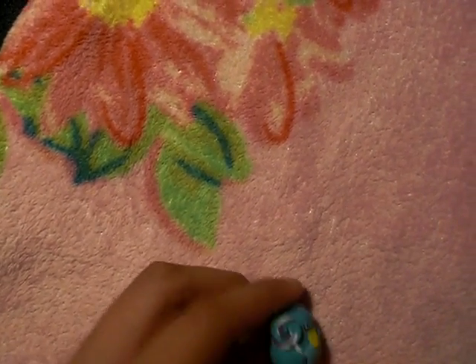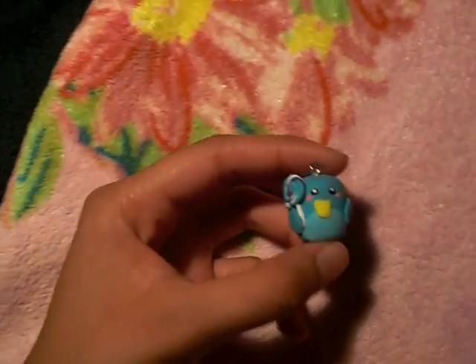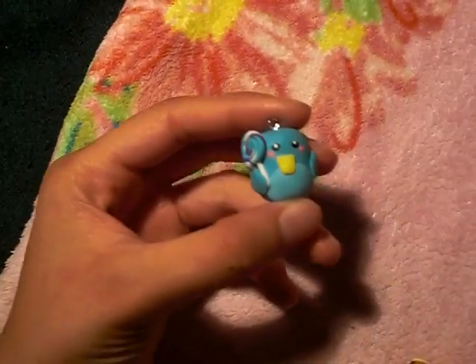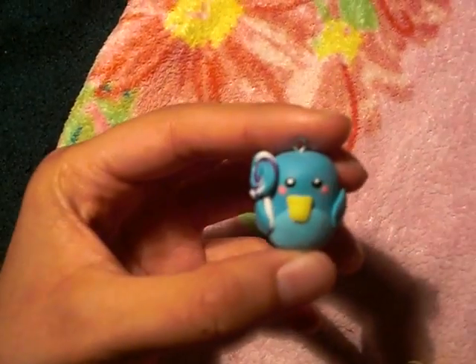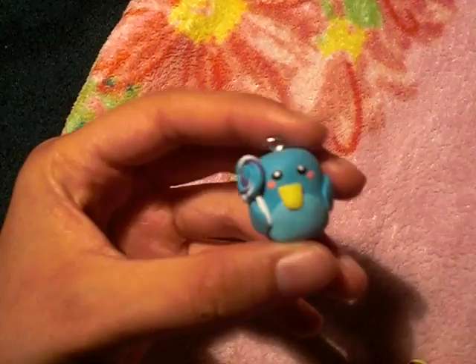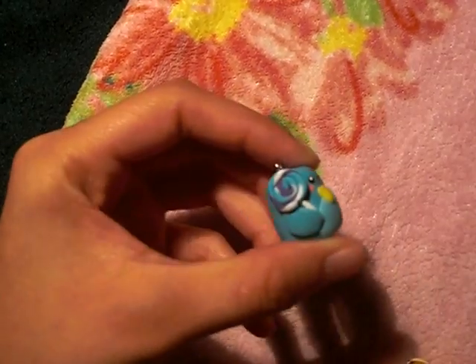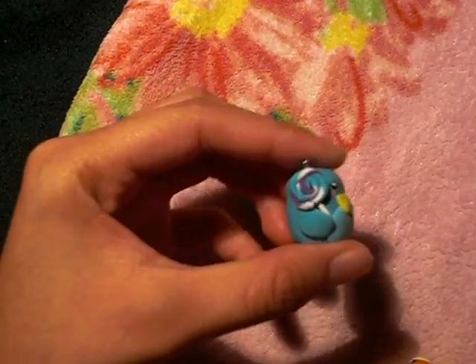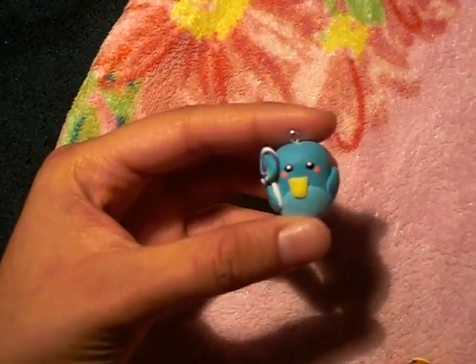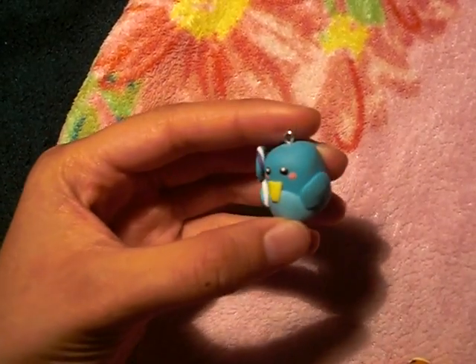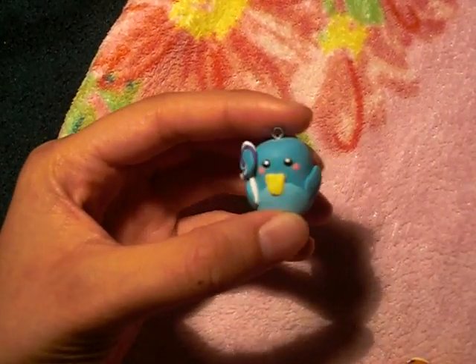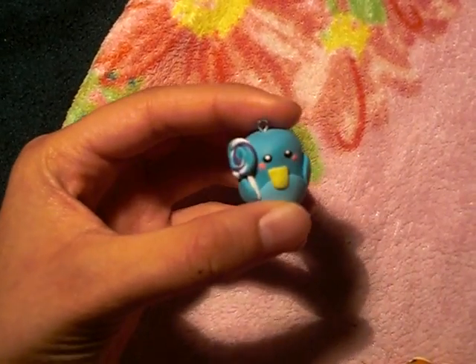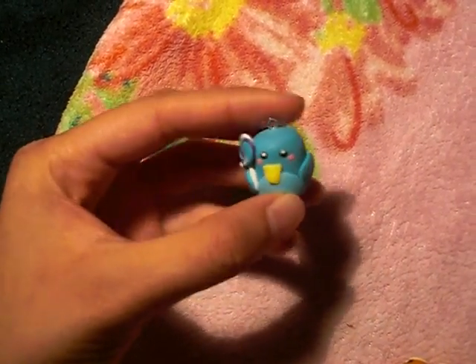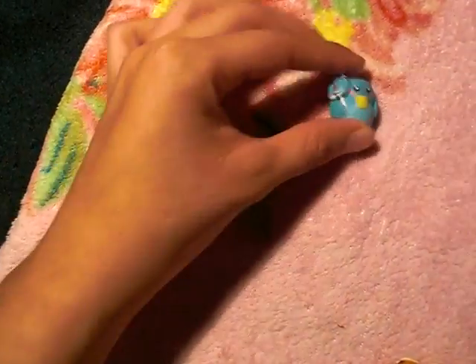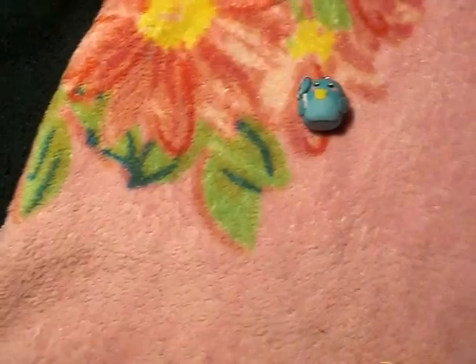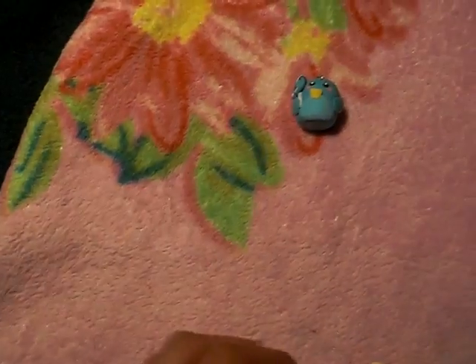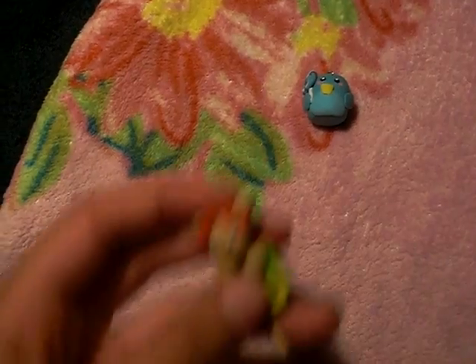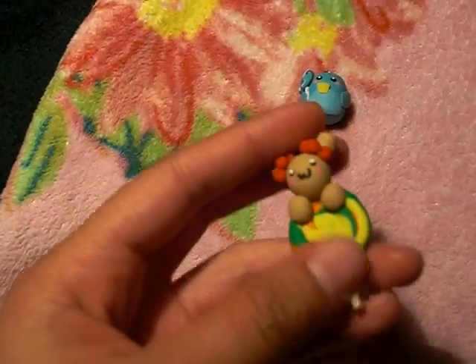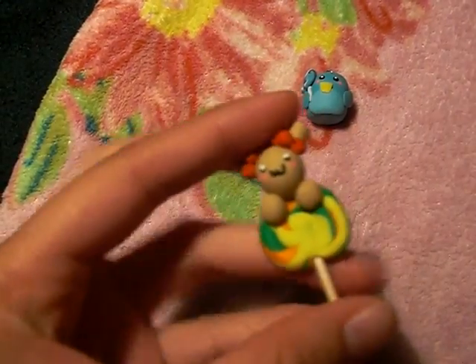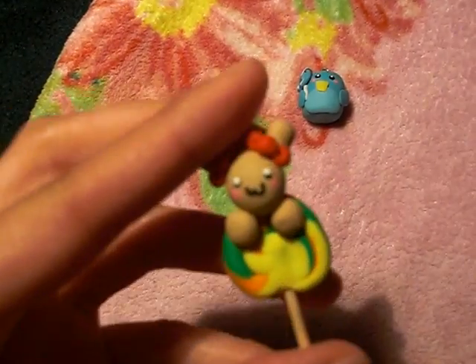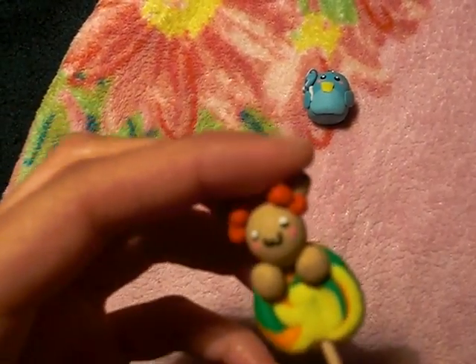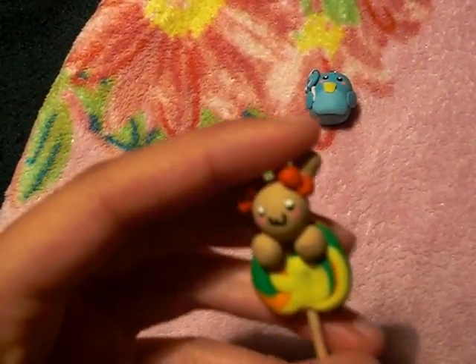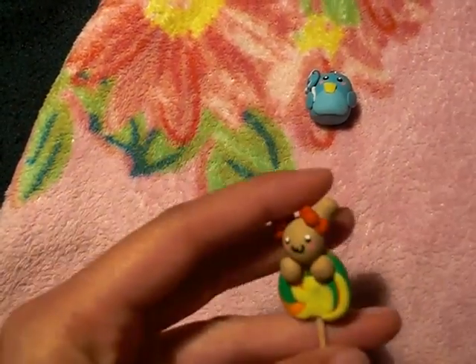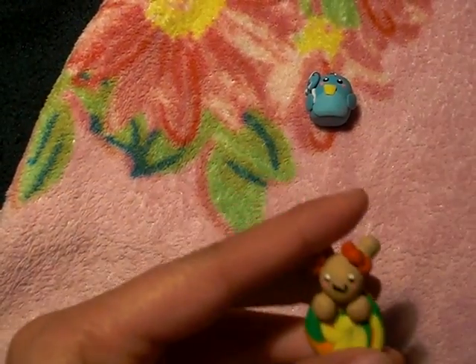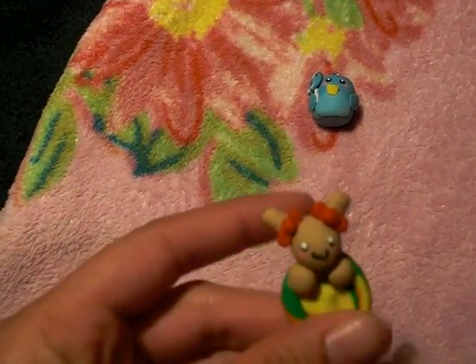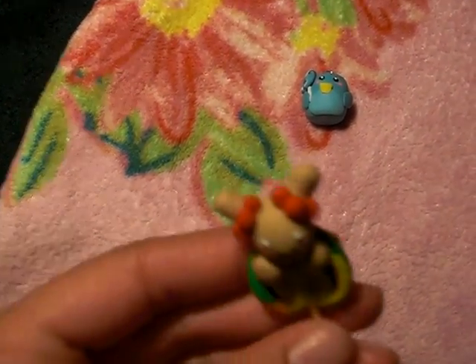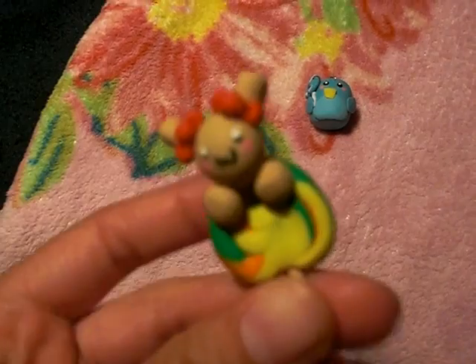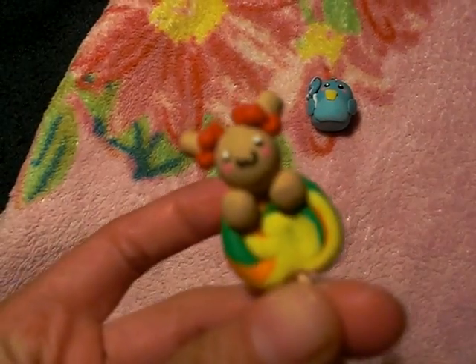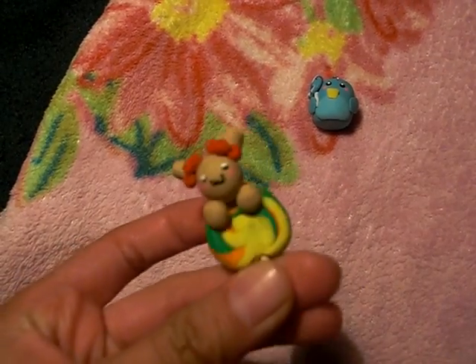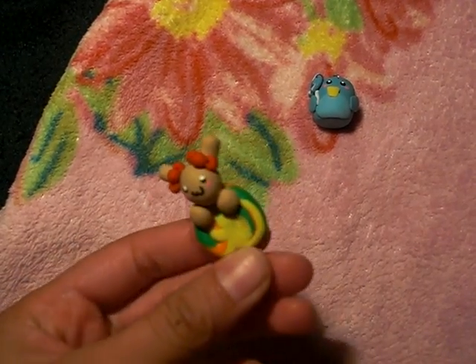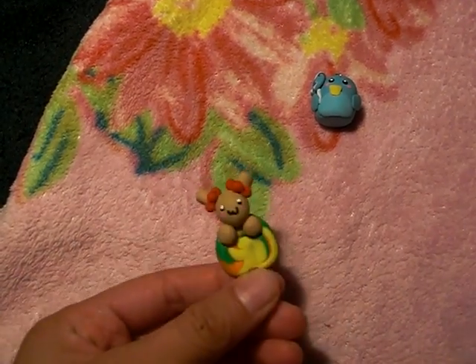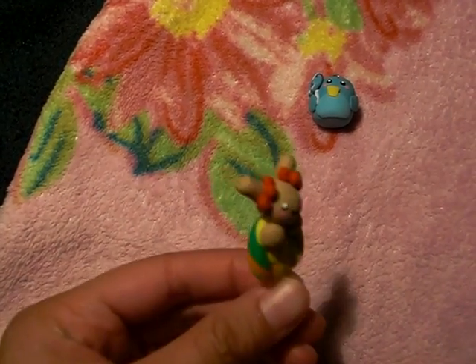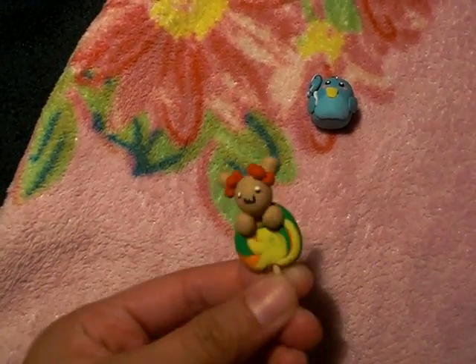First of all, I have this cute penguin holding a lollipop. And then I have this — I was about to say penguin — a bunny inside of a lollipop, or outside.